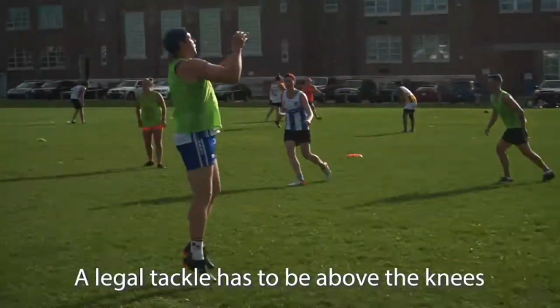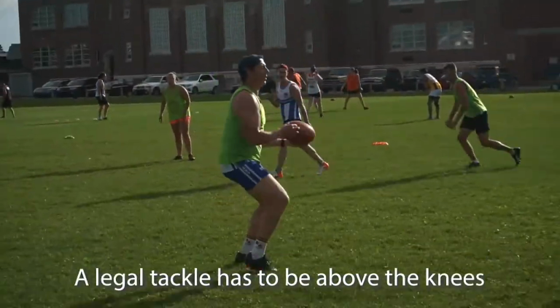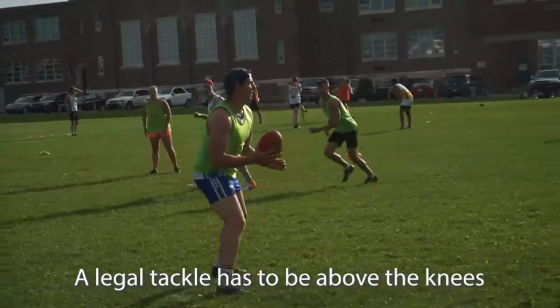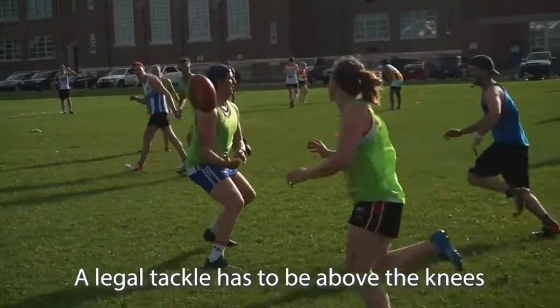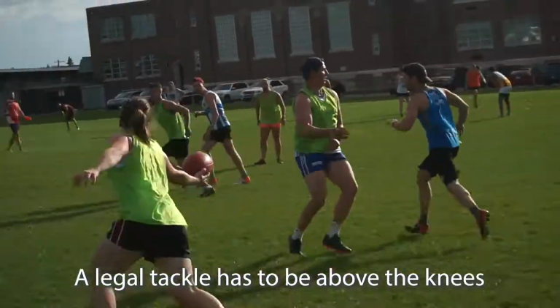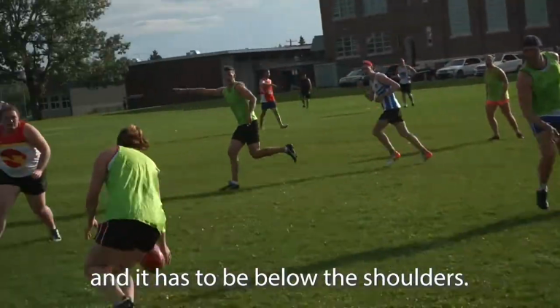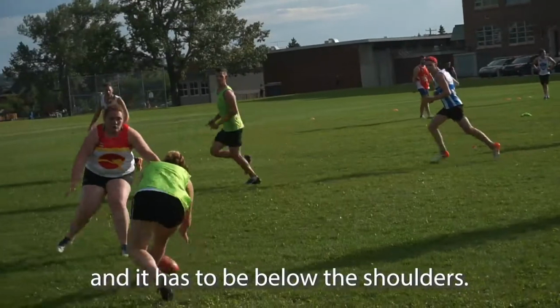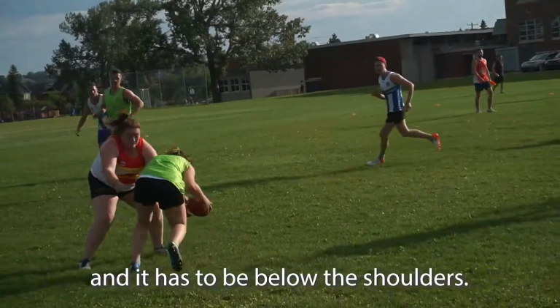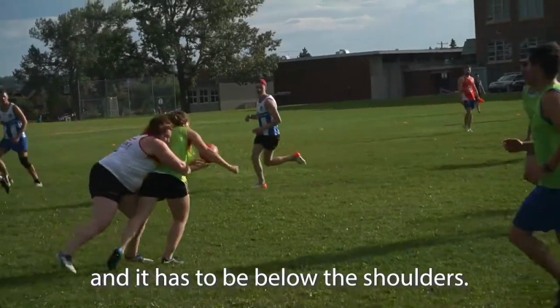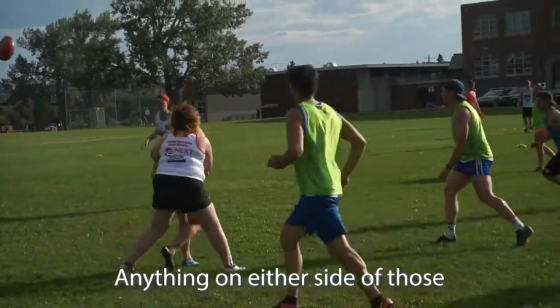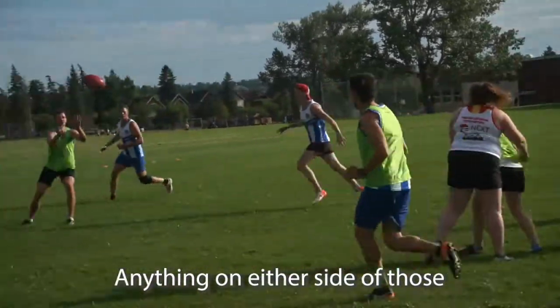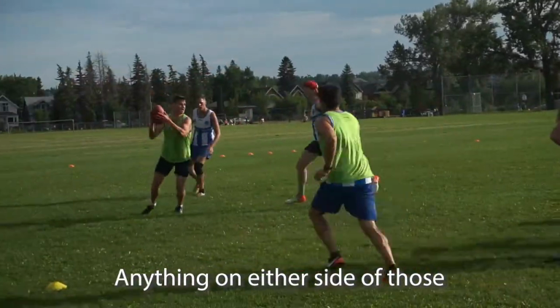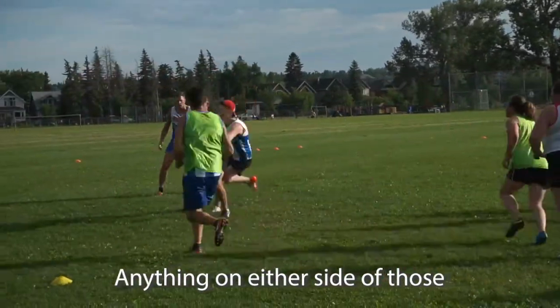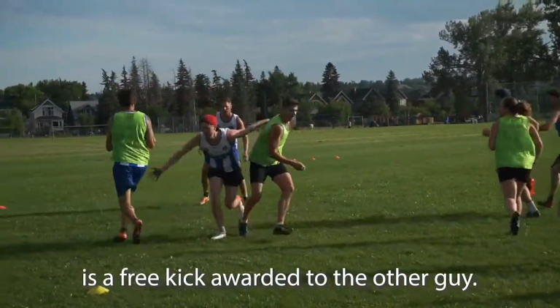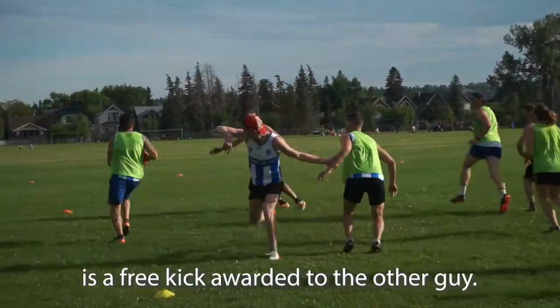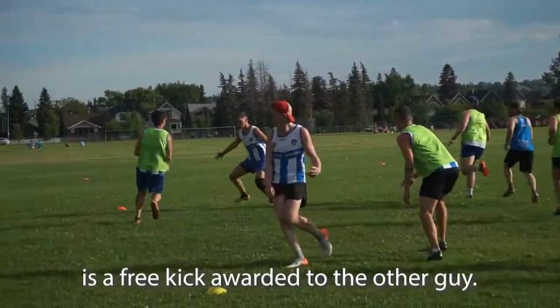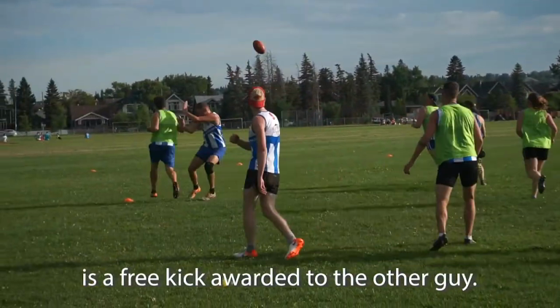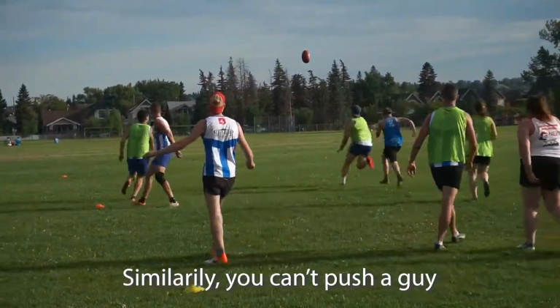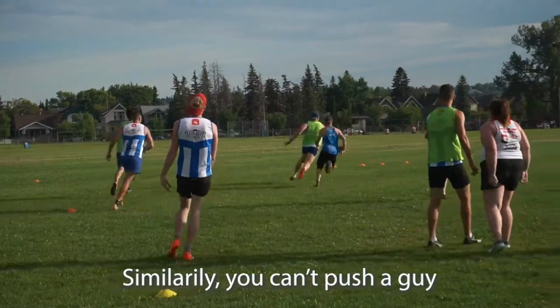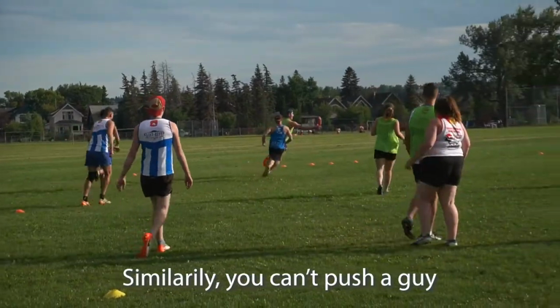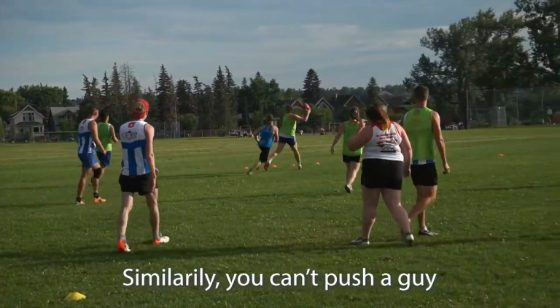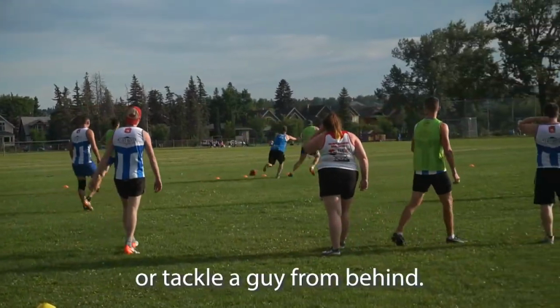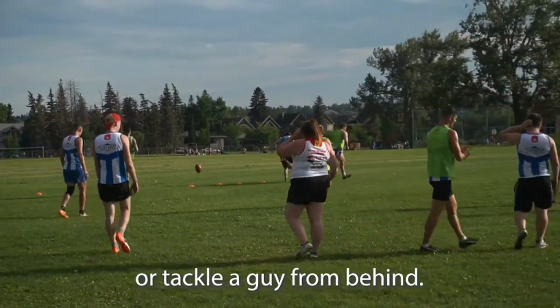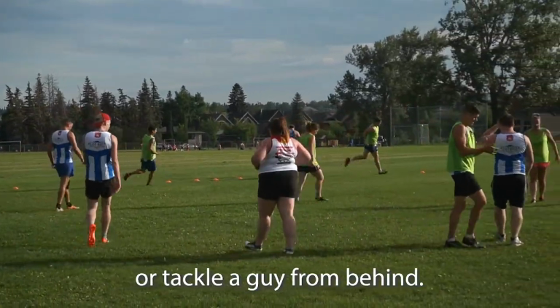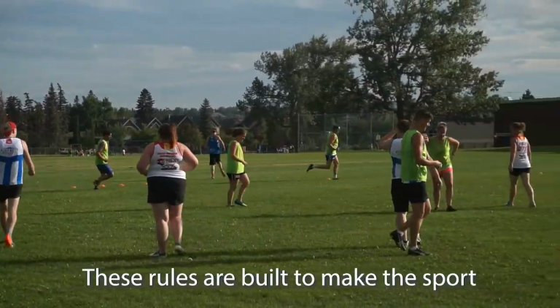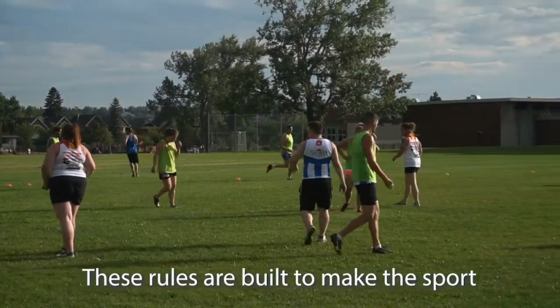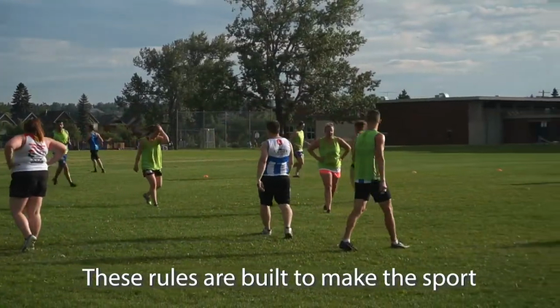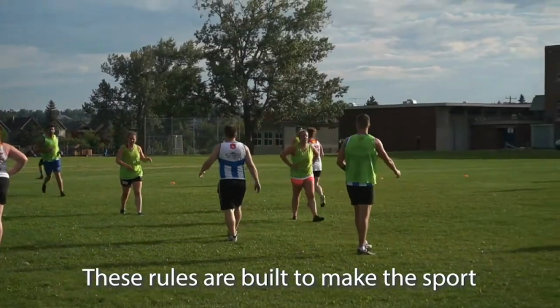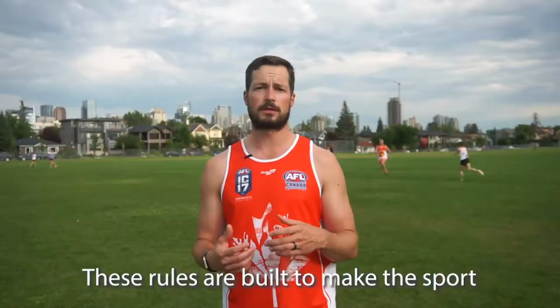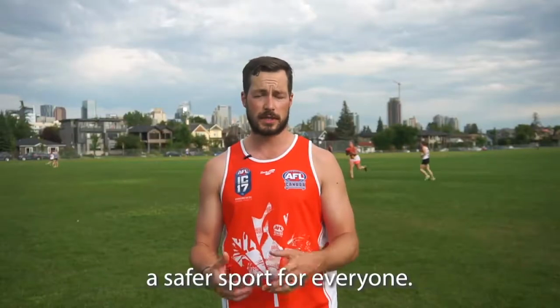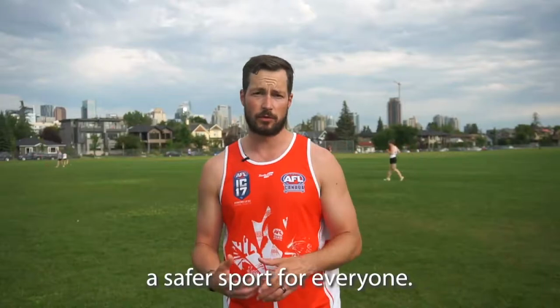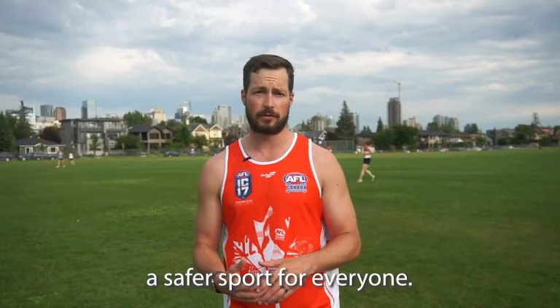A legal tackle has to be above the knees and it has to be below the shoulders. Anything on either side of those is a free kick awarded to the other team. You also can't push a guy or tackle a guy from behind. Those rules are built to make the sport safer for everyone.